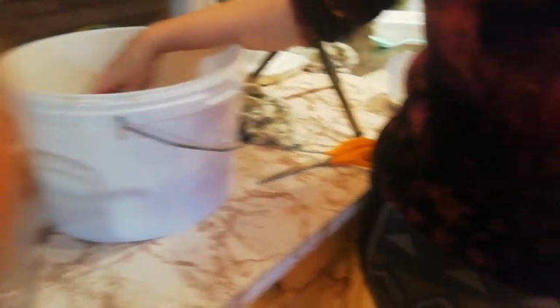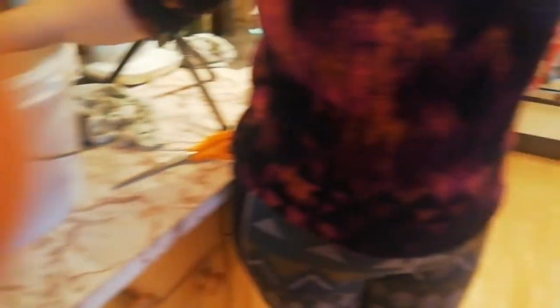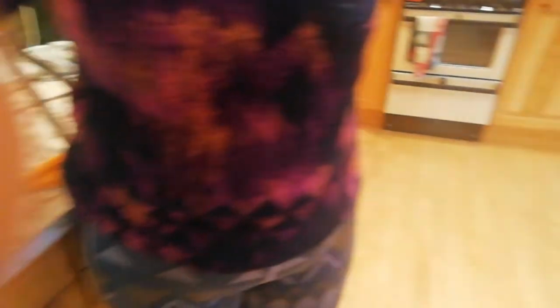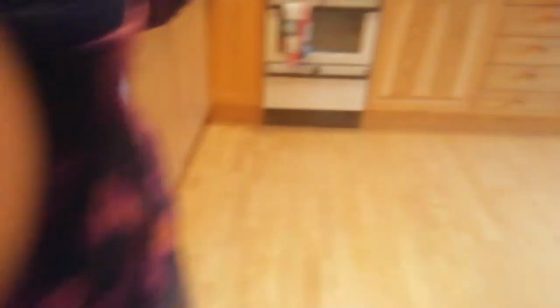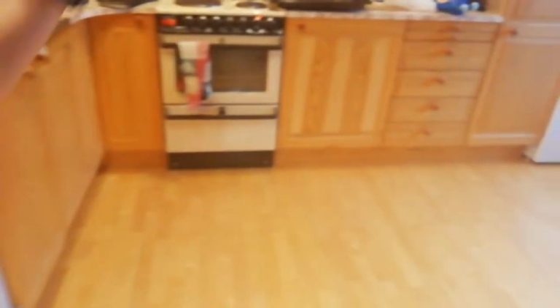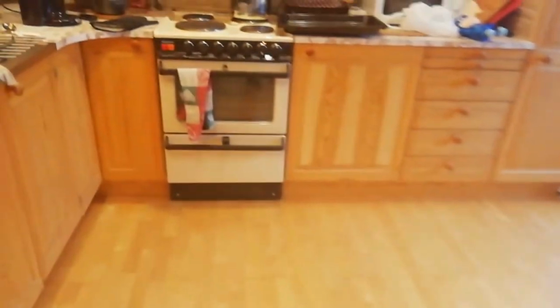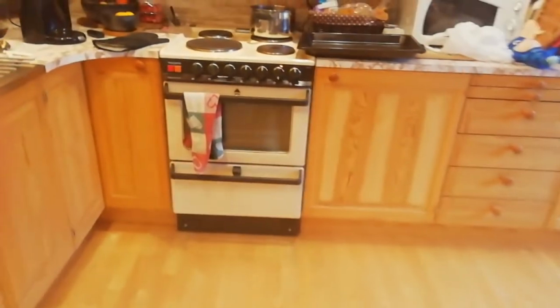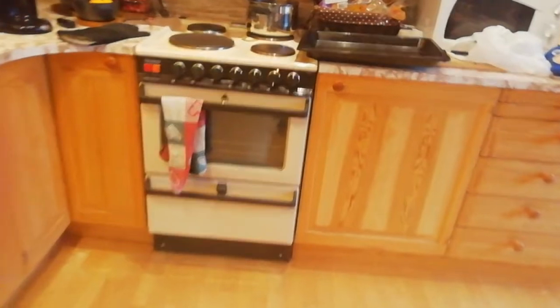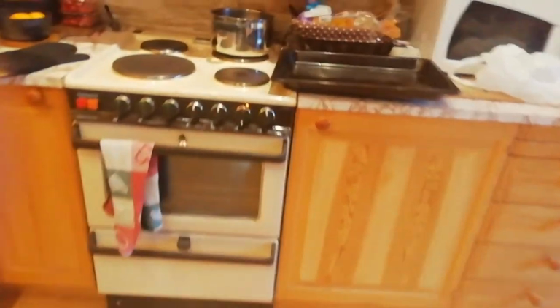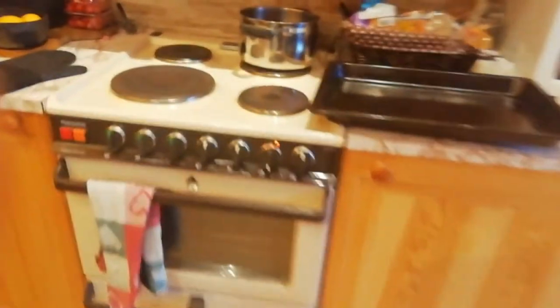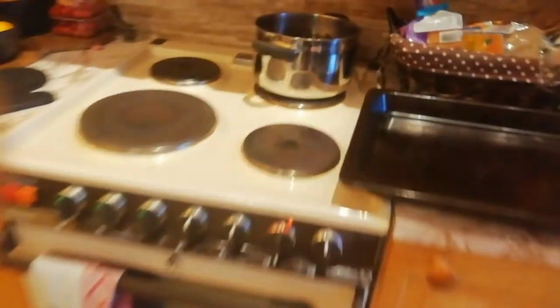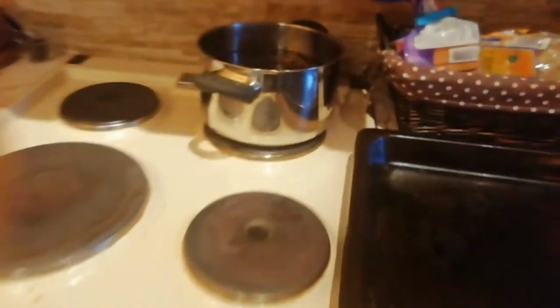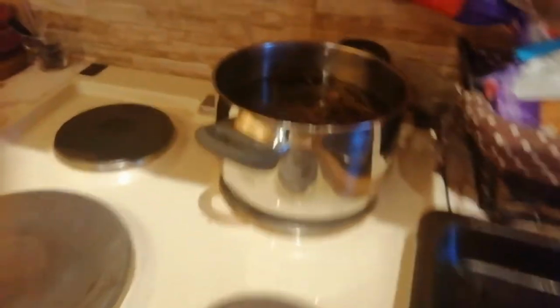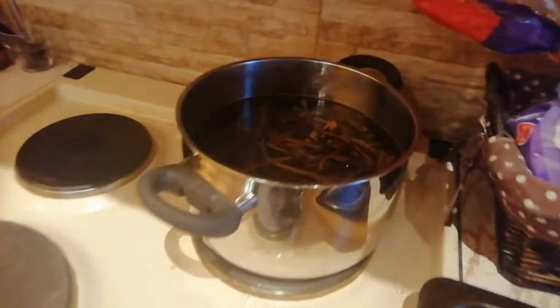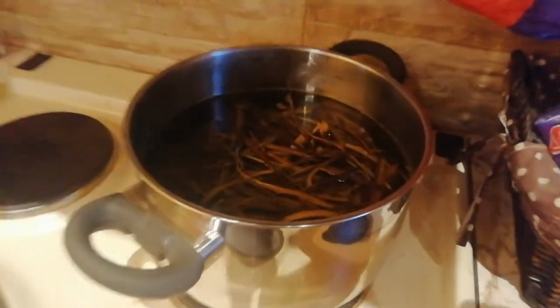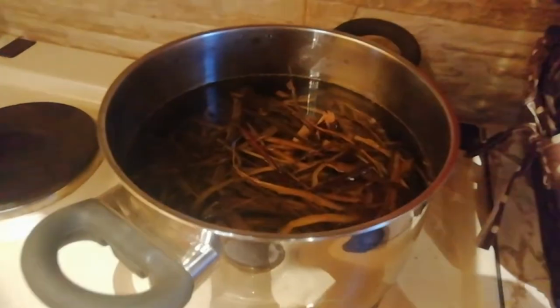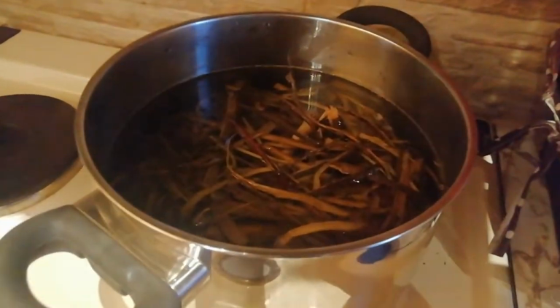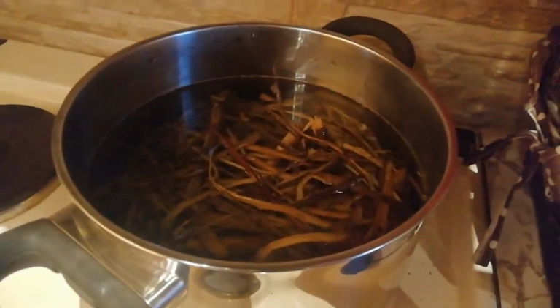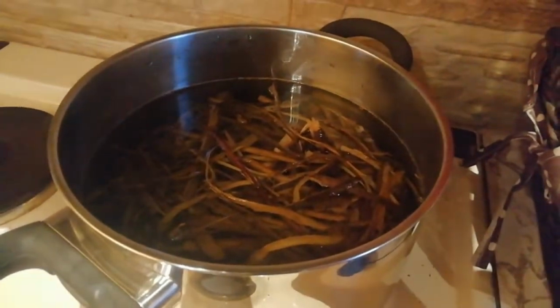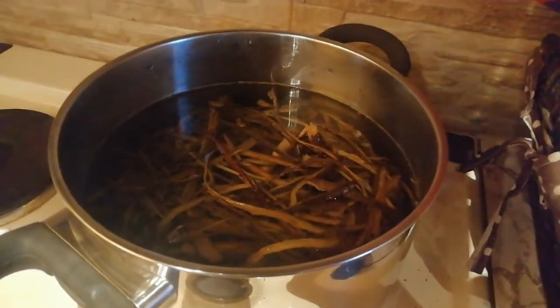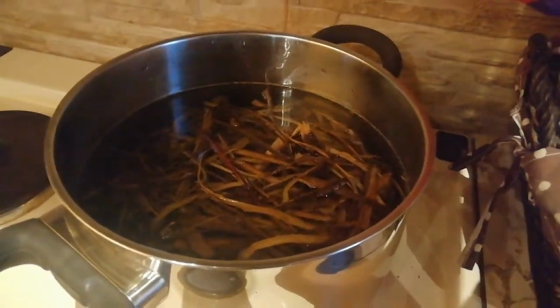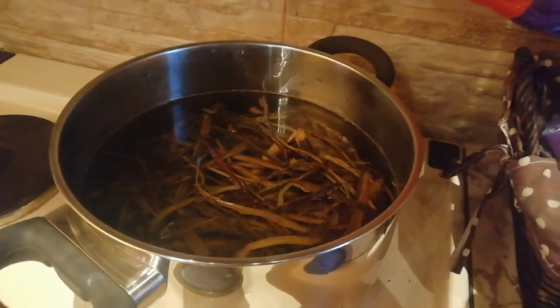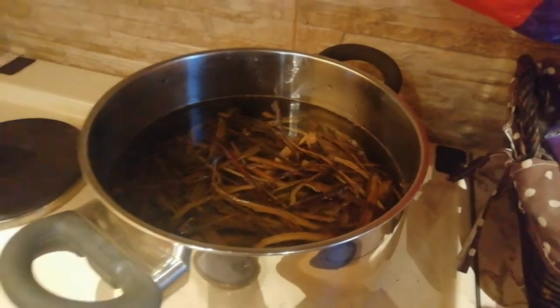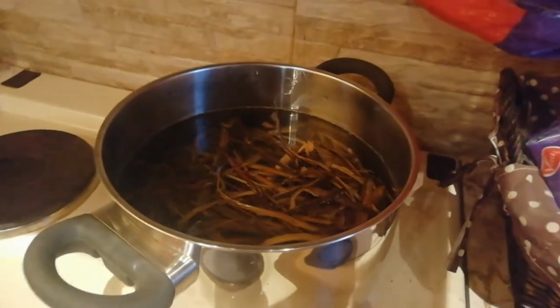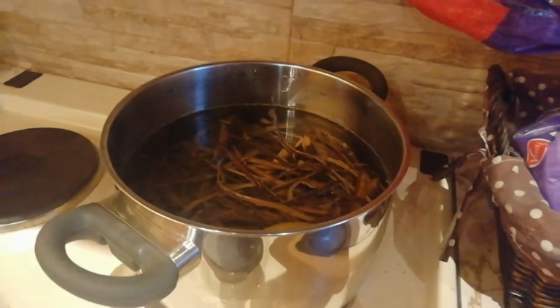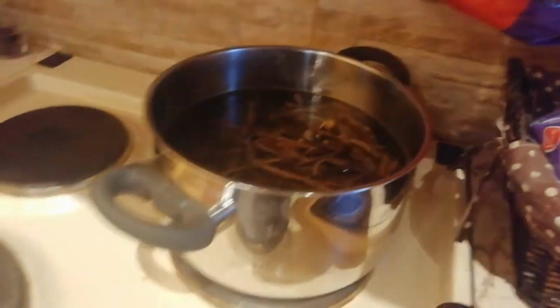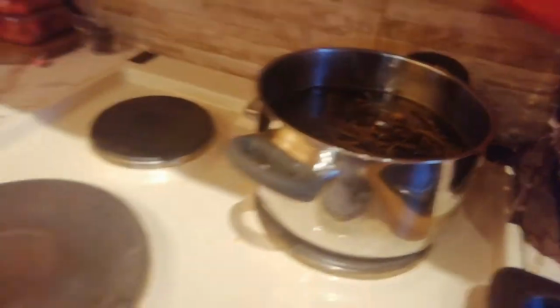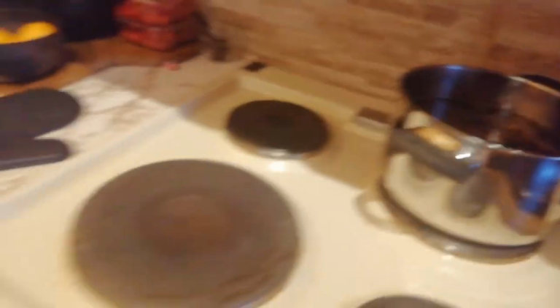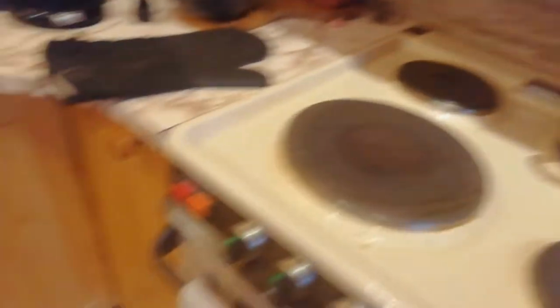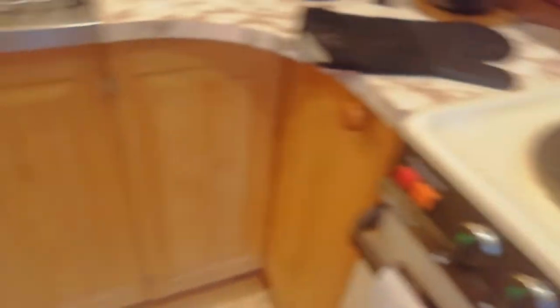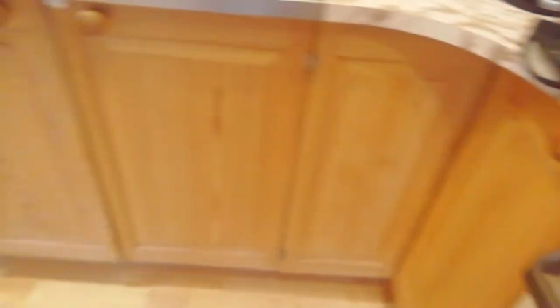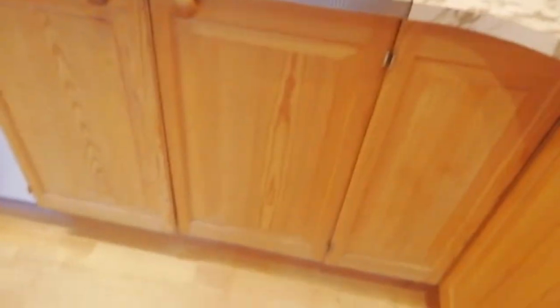Now I'm boiling a second batch of bark, but I think I'm going to improvise — maybe take one half of this out and put all of it in.